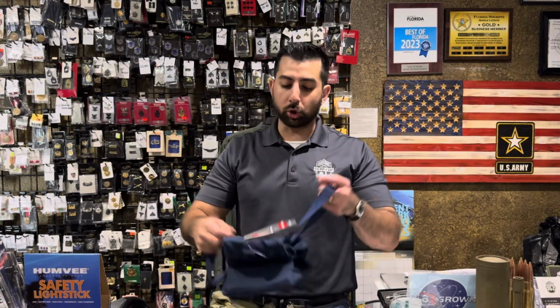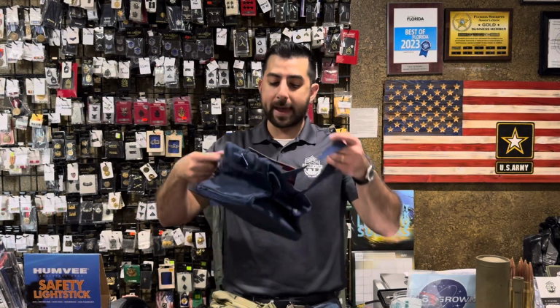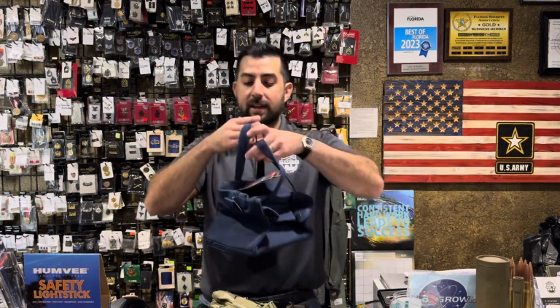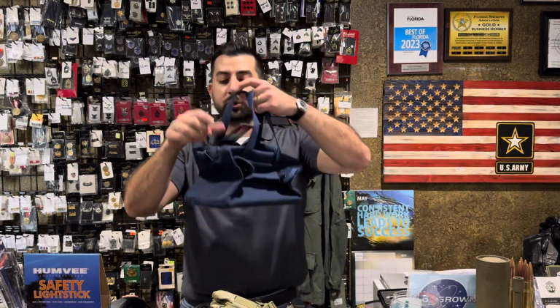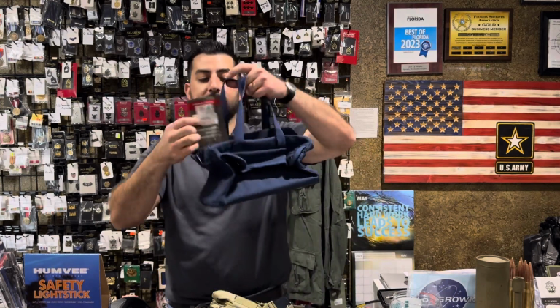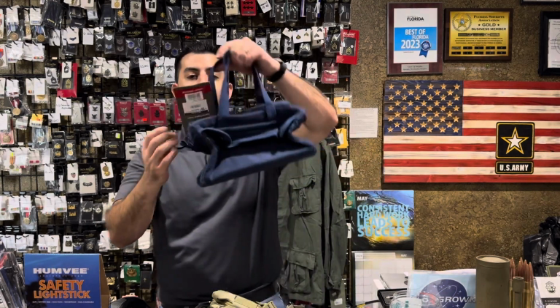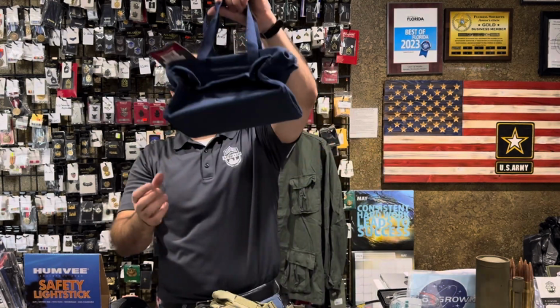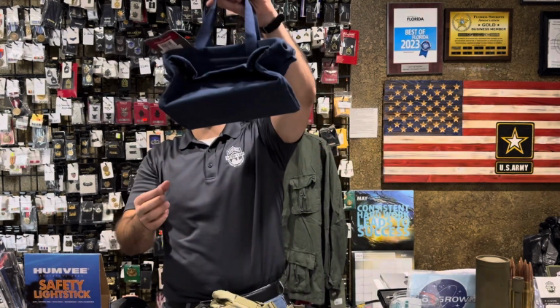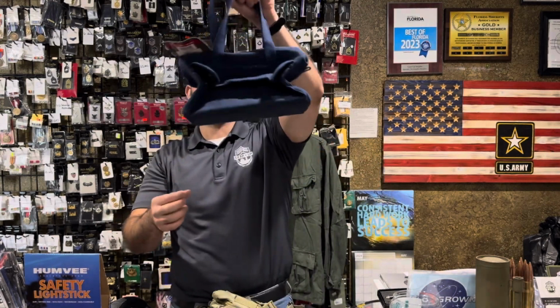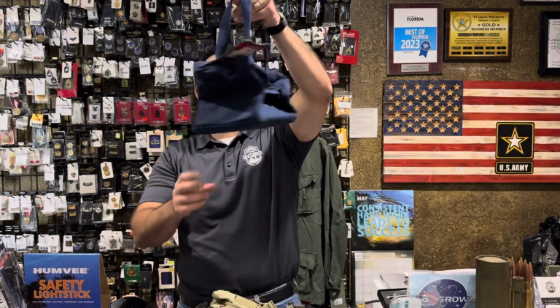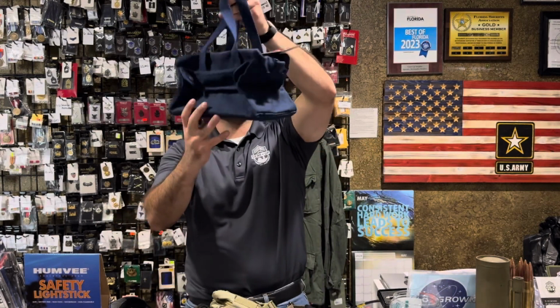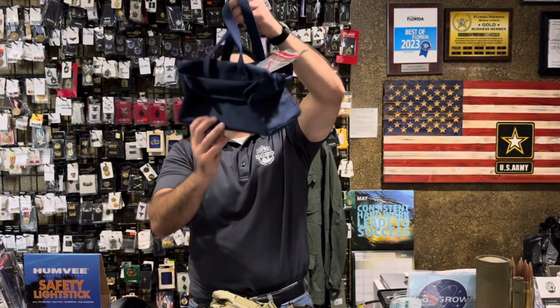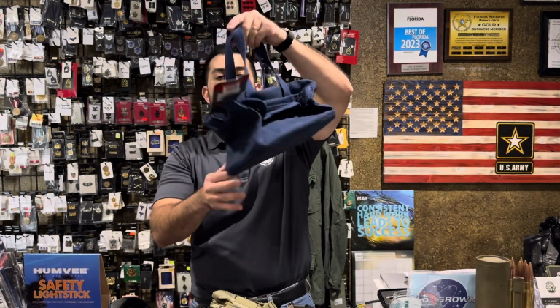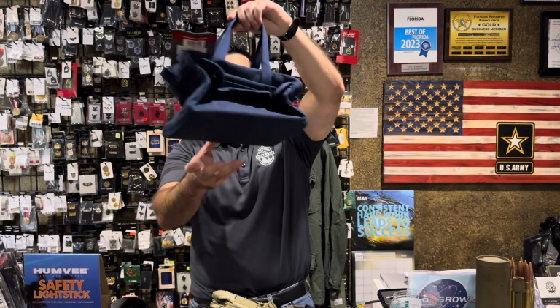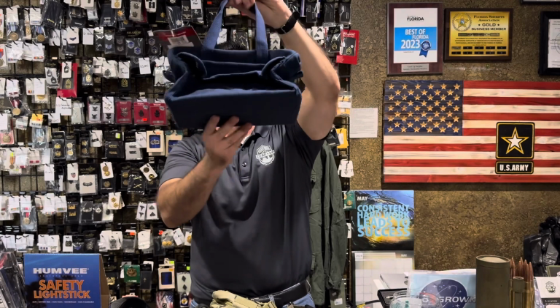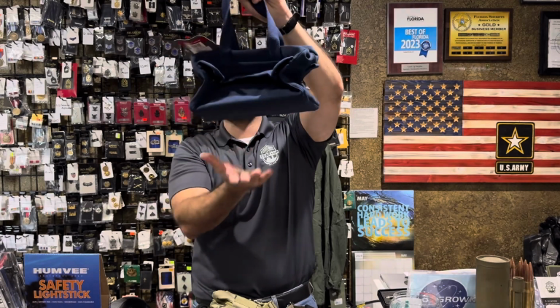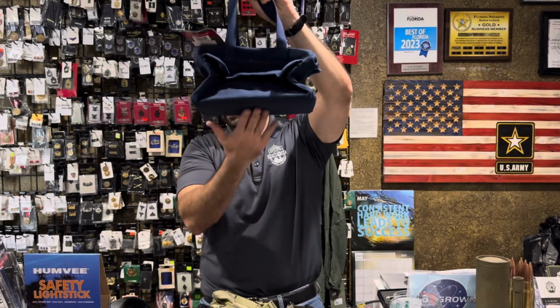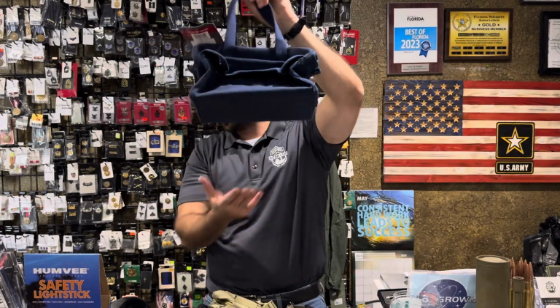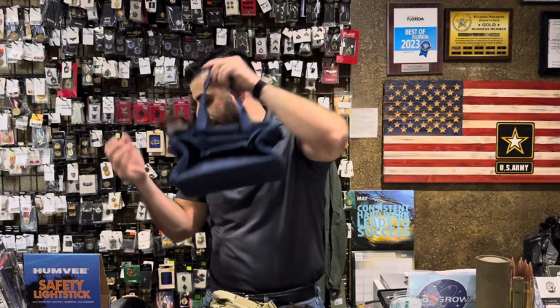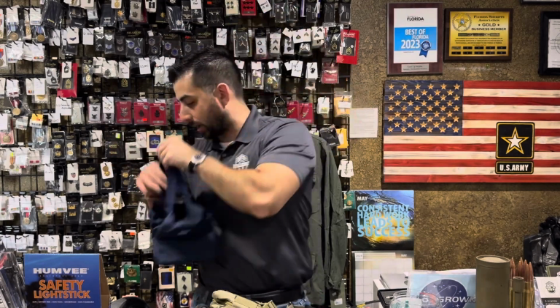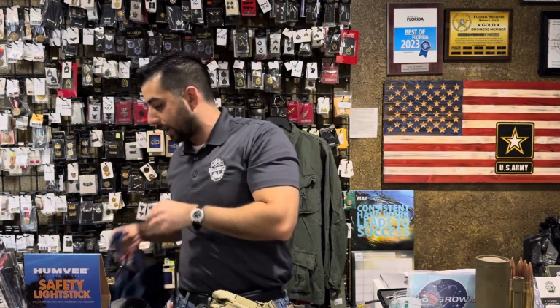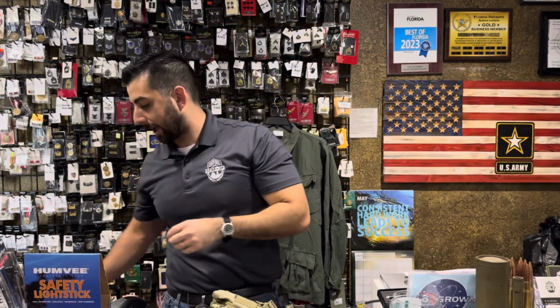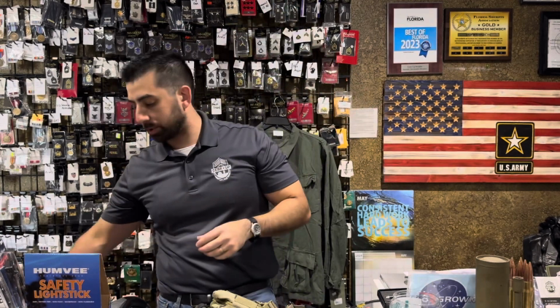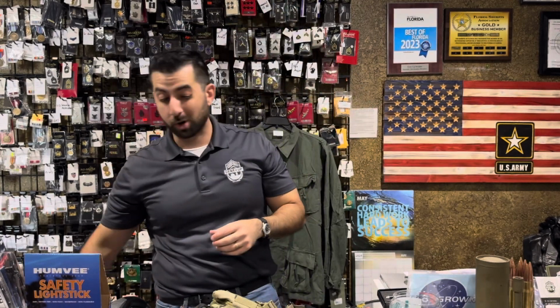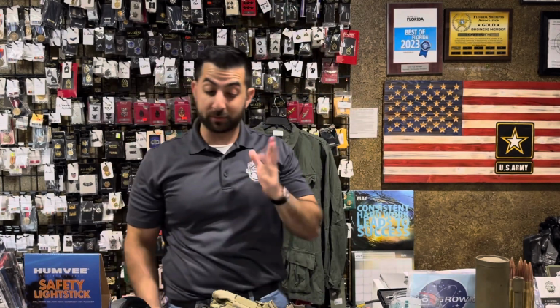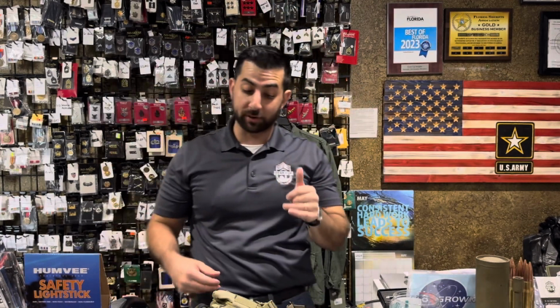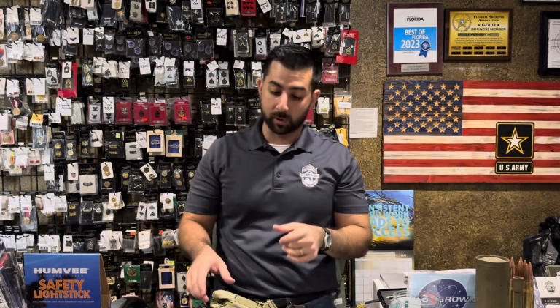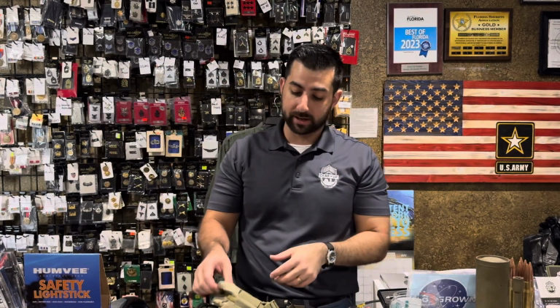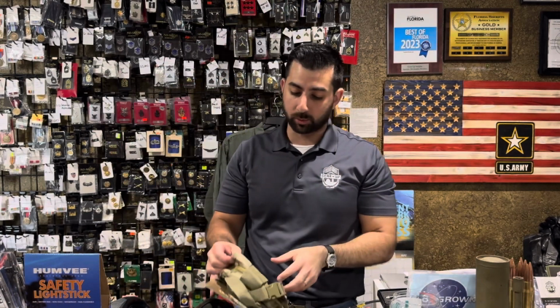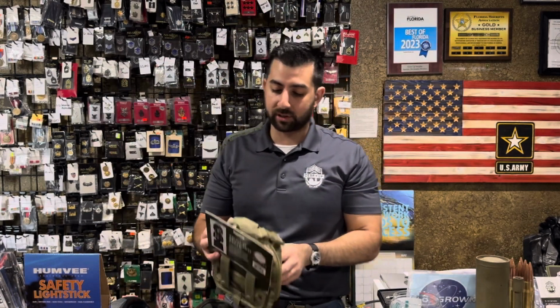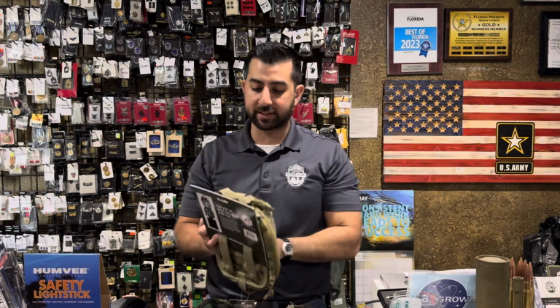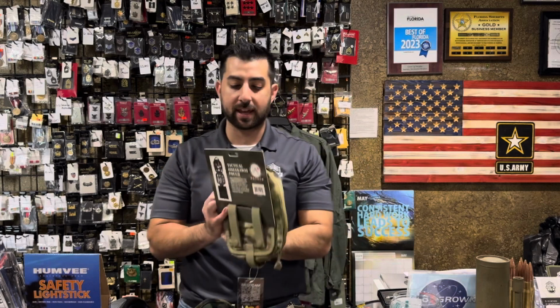Tool bags — canvas tool bags. We grabbed navy blue; not everybody loves the navy blue, but we have other colors in stock as well: black, OD. We've sold a few already so we'll see how that goes.